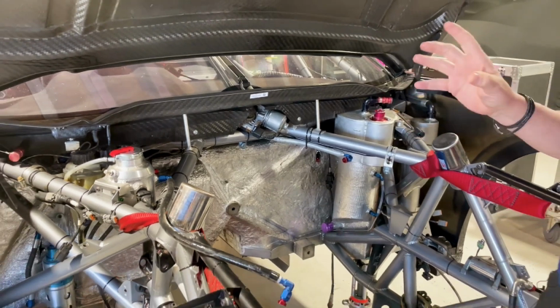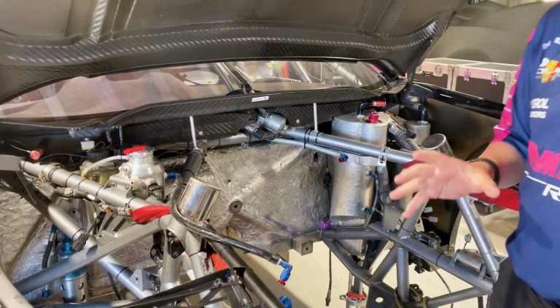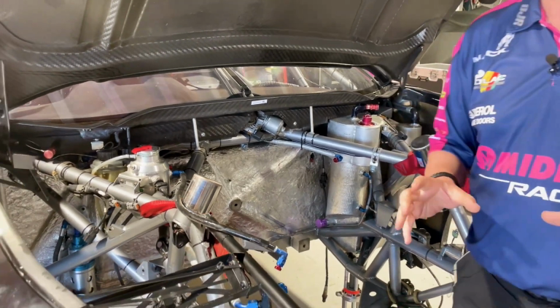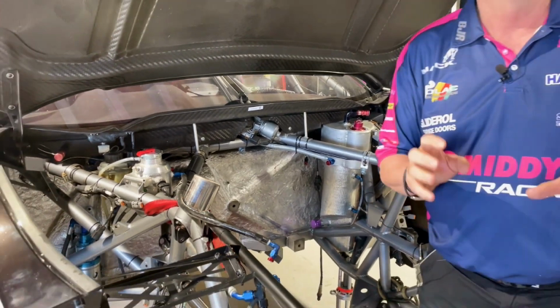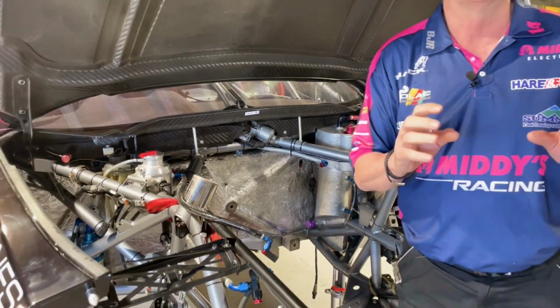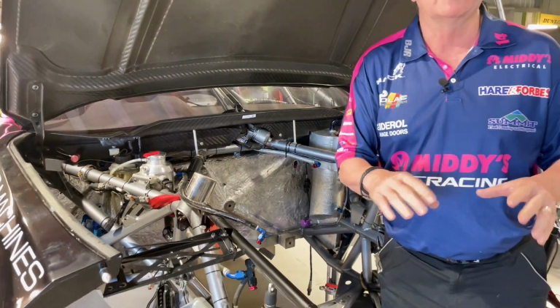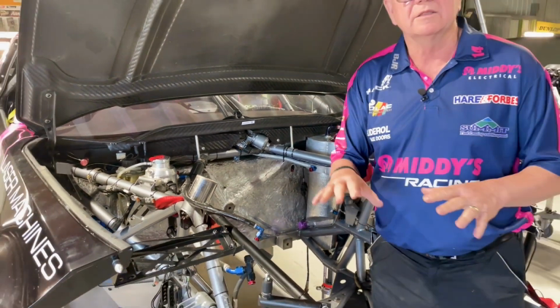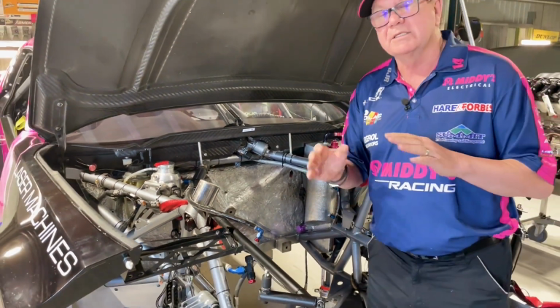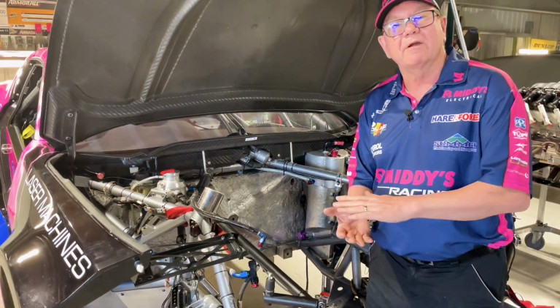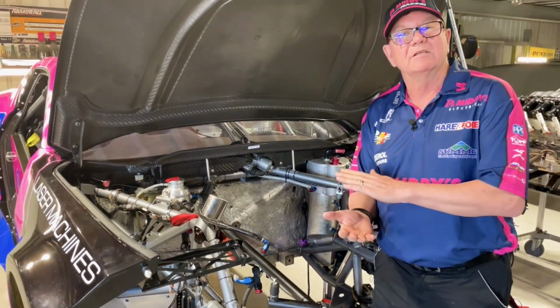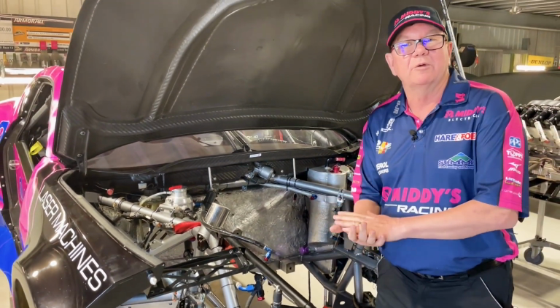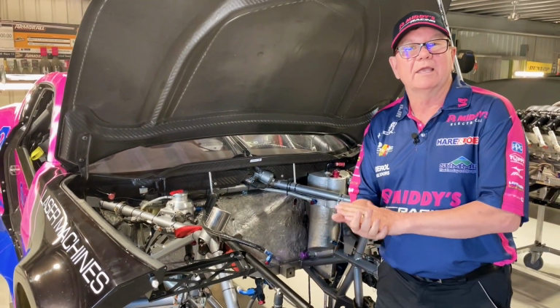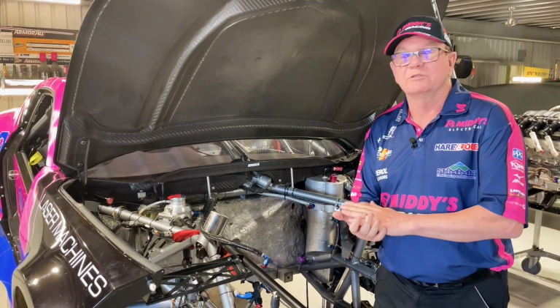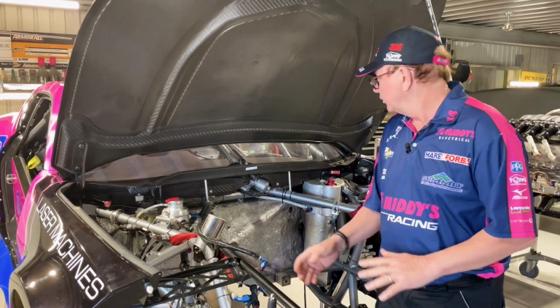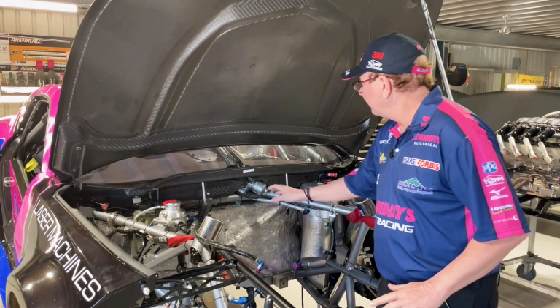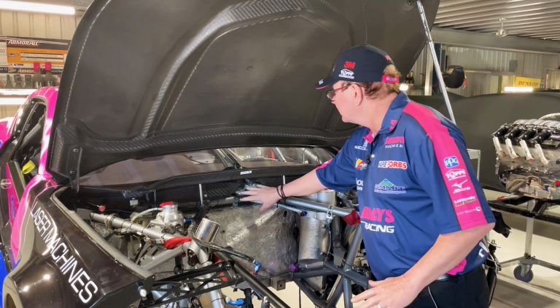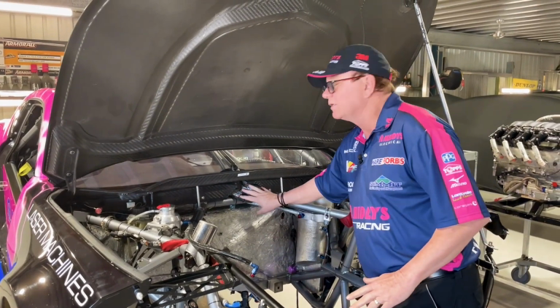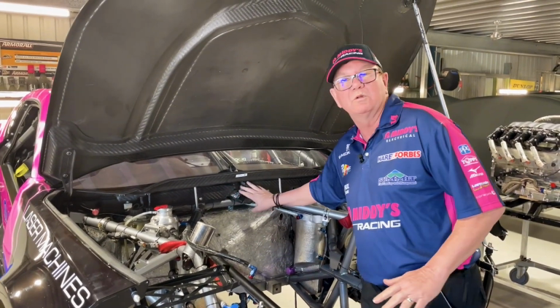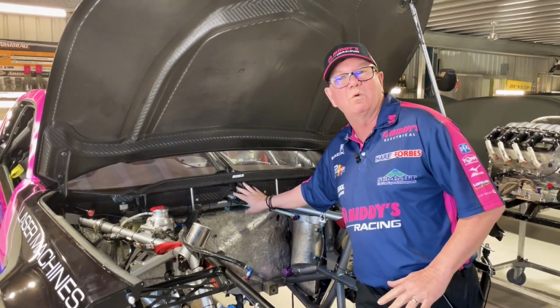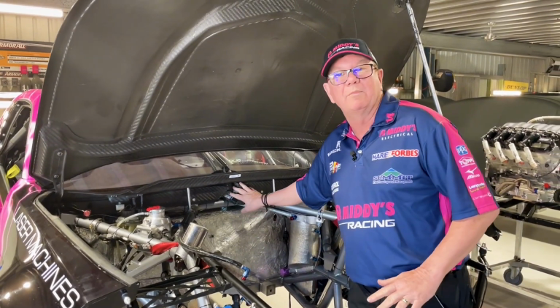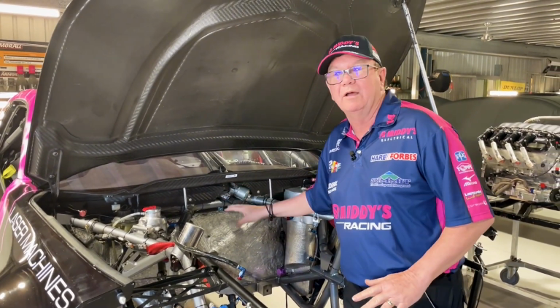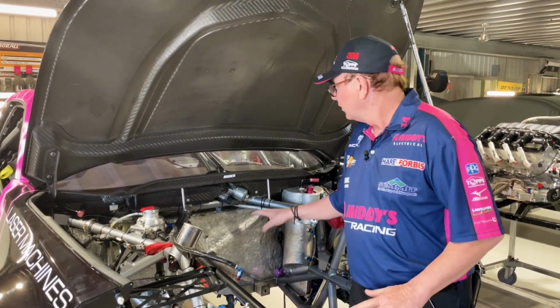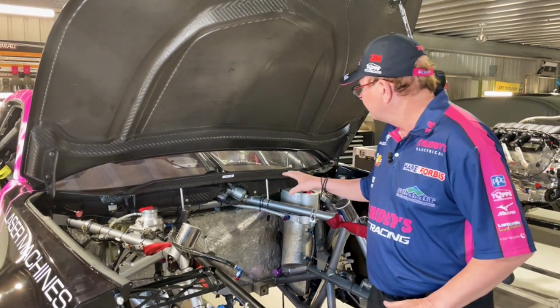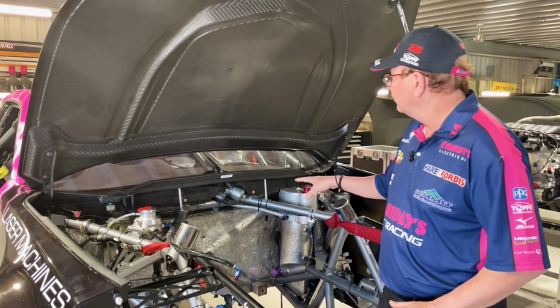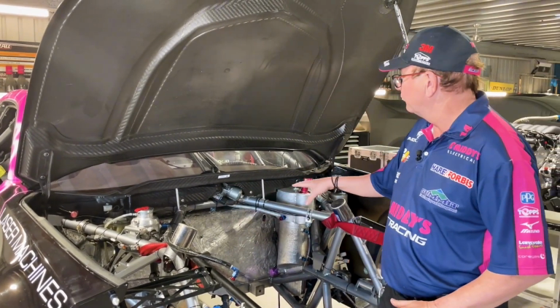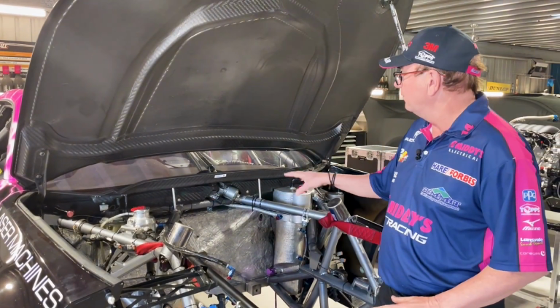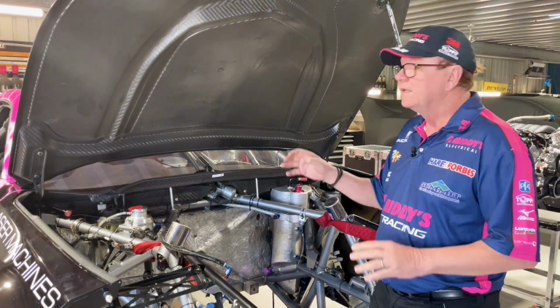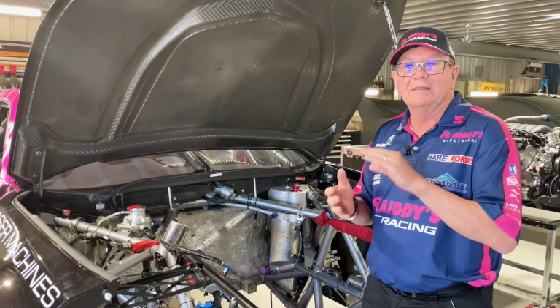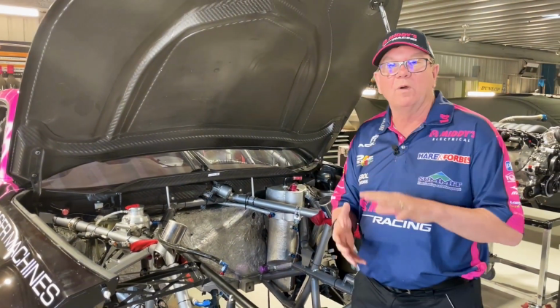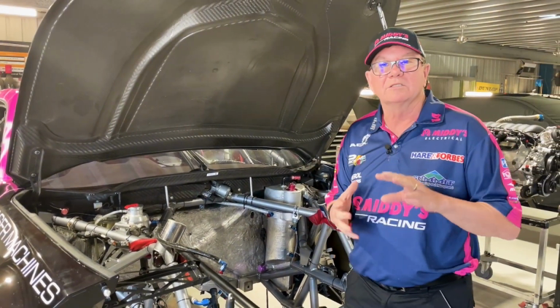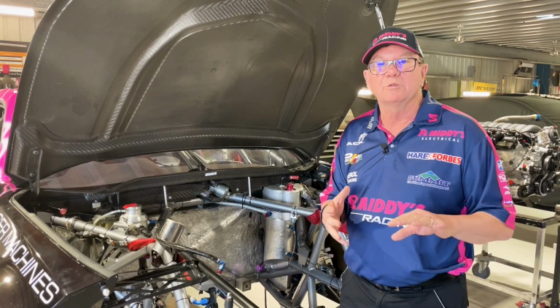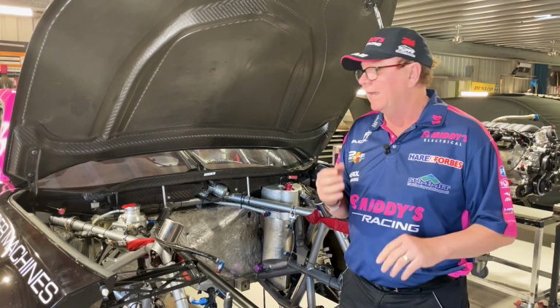That was done because we were trying to get the center of gravity as low in the car as we could. So even something as small as a wiper motor, we'd put on the floor to get that weight as low as we can.